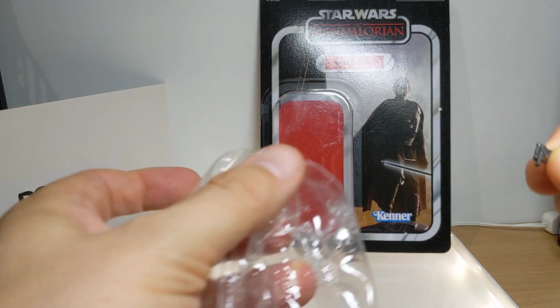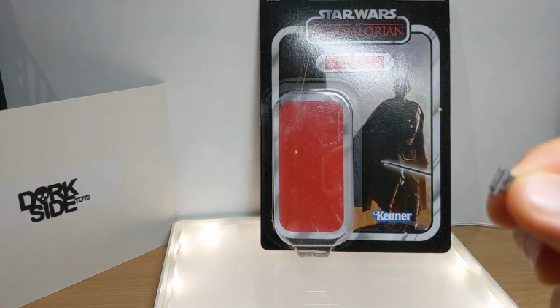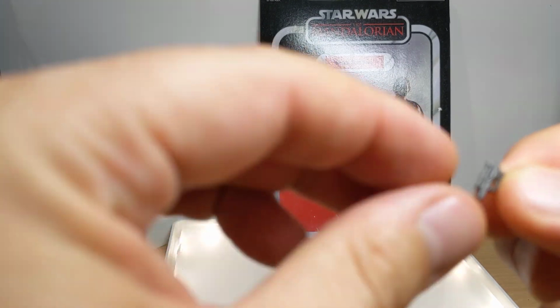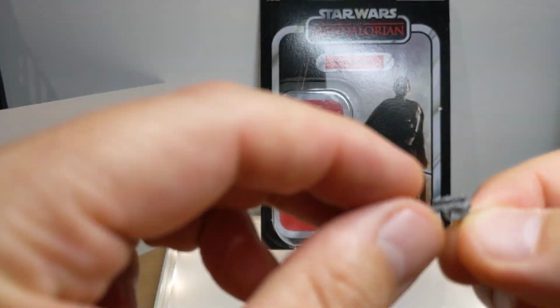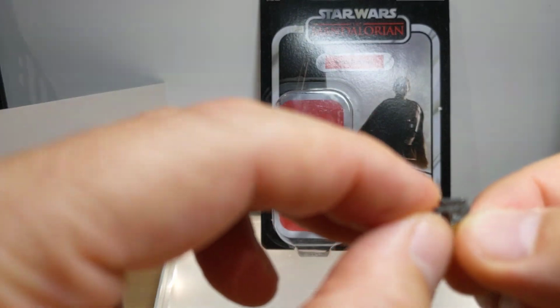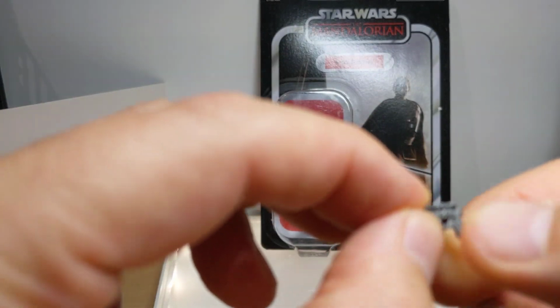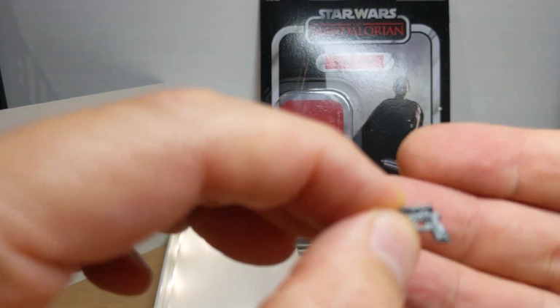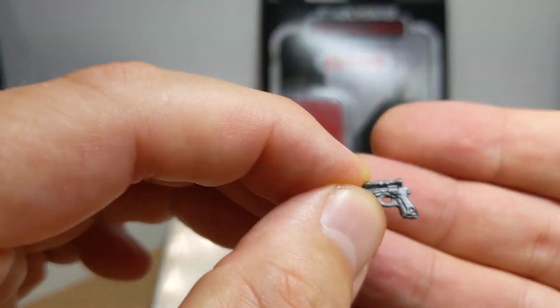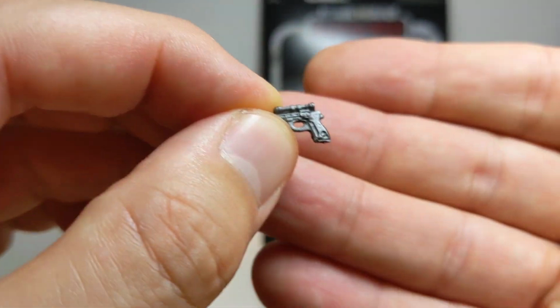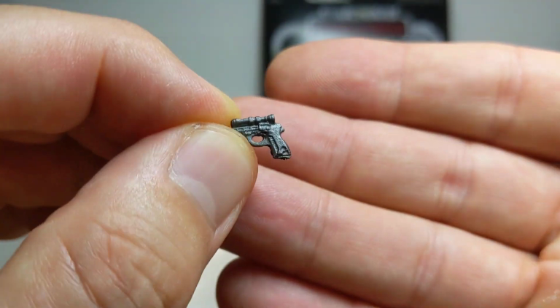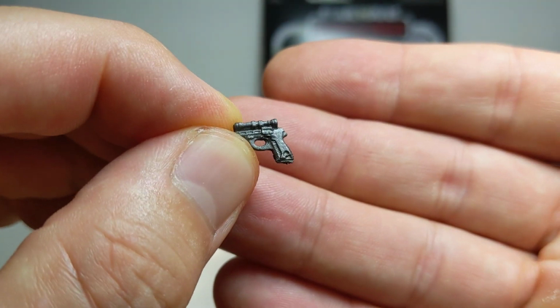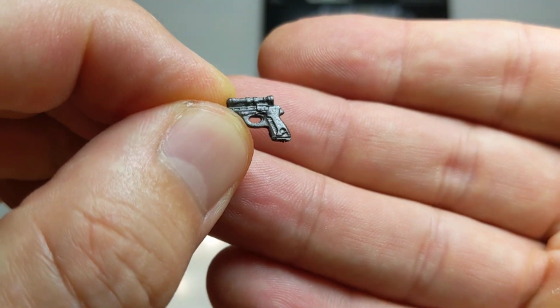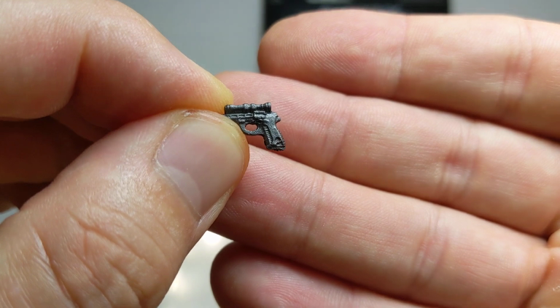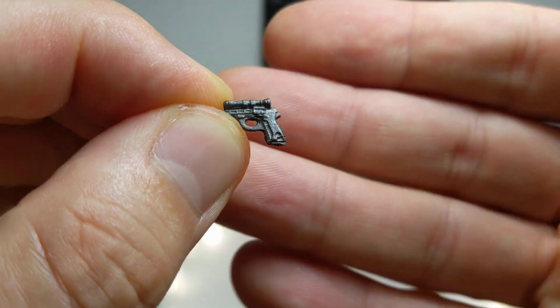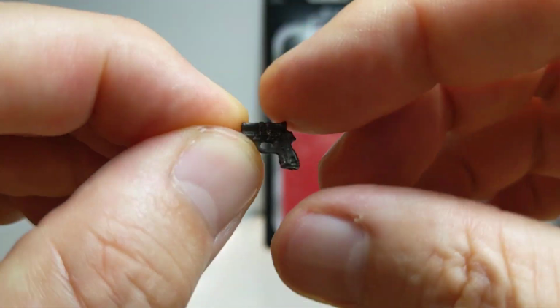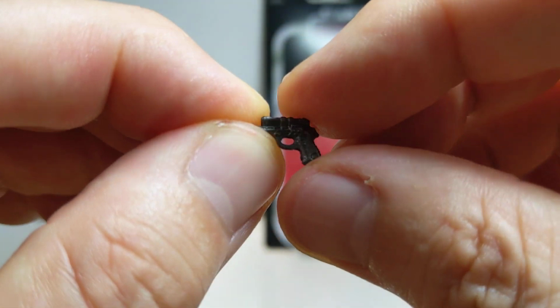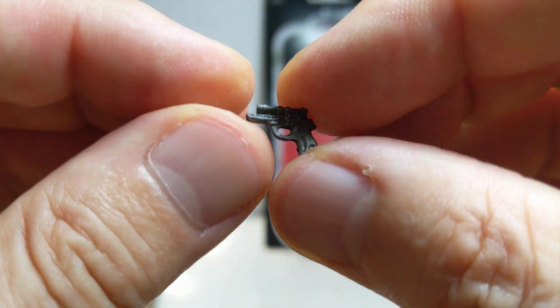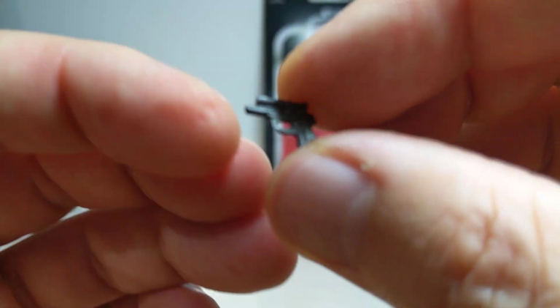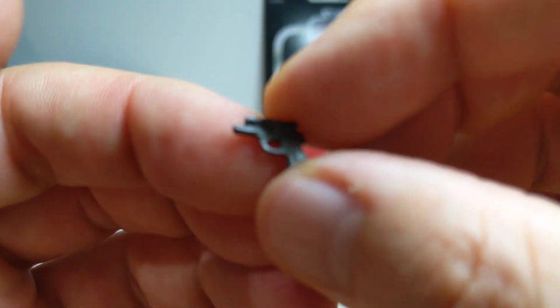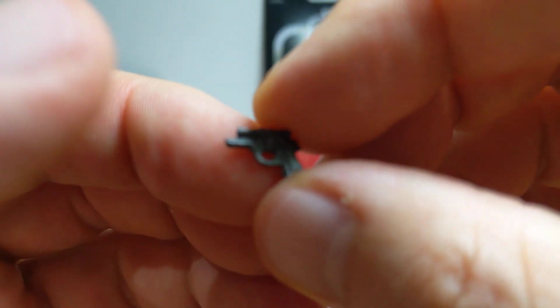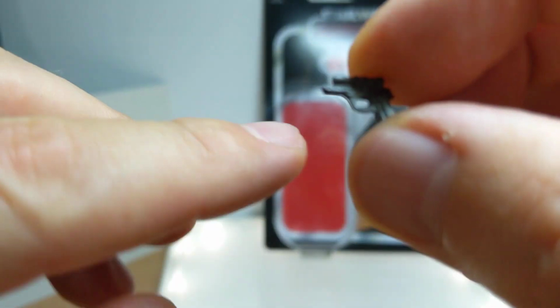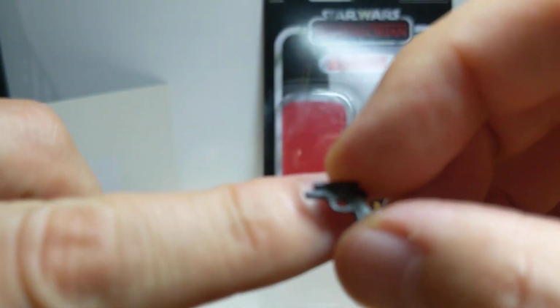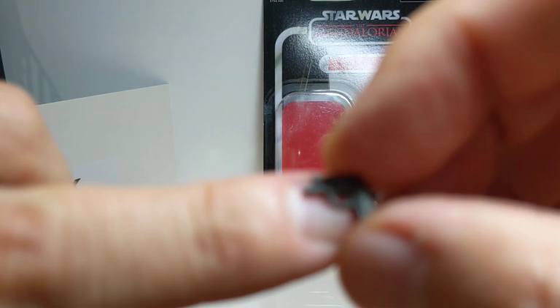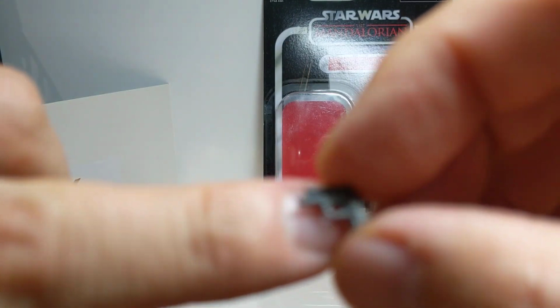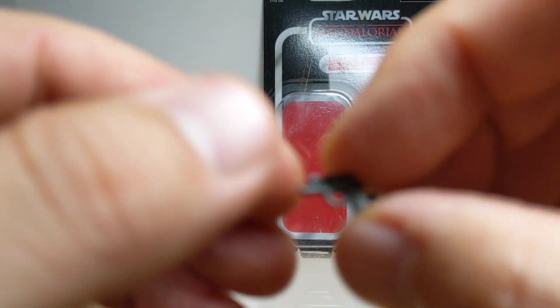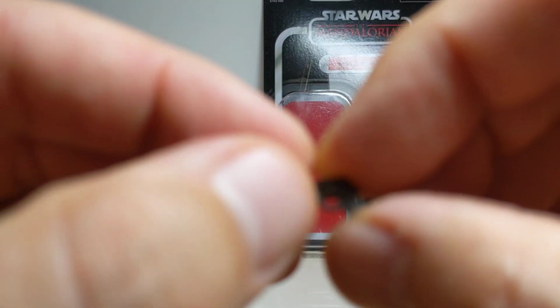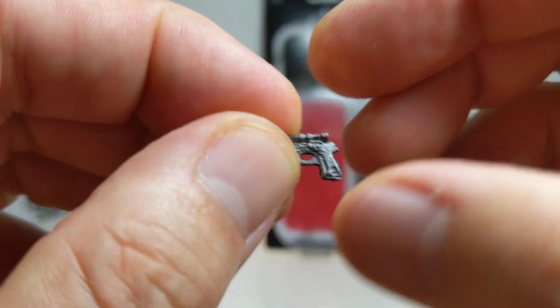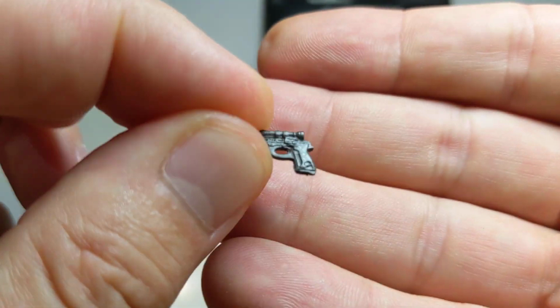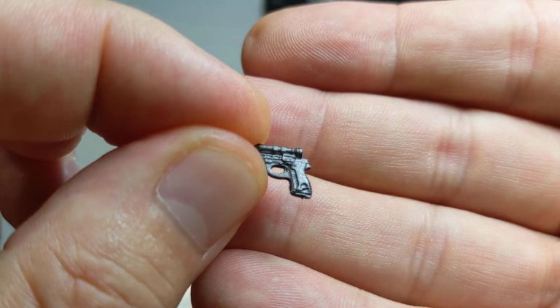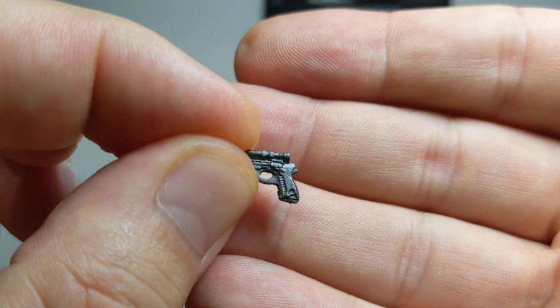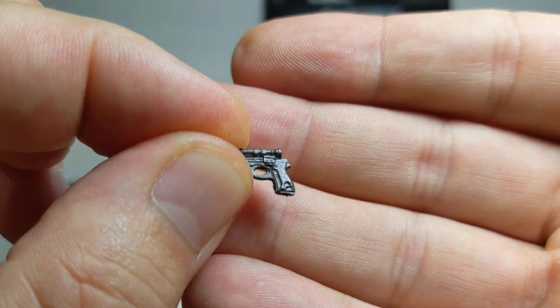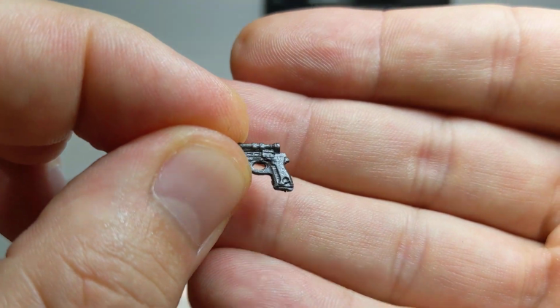Look at the size of that blaster — it is ridiculously tiny. Barely sits on a fingernail. That is small.